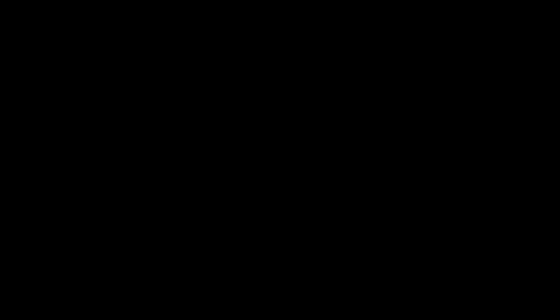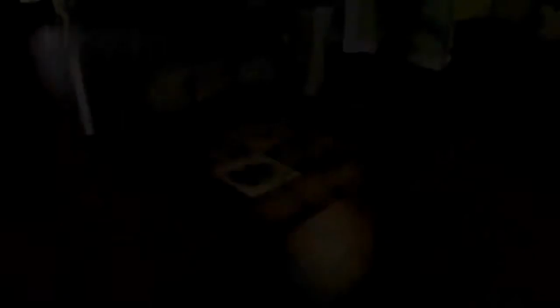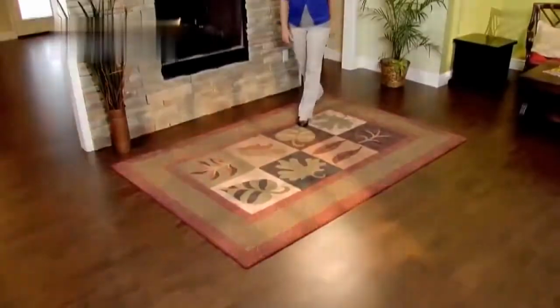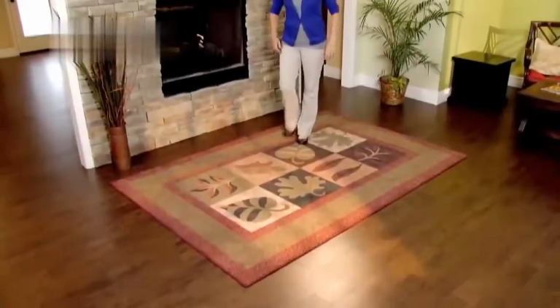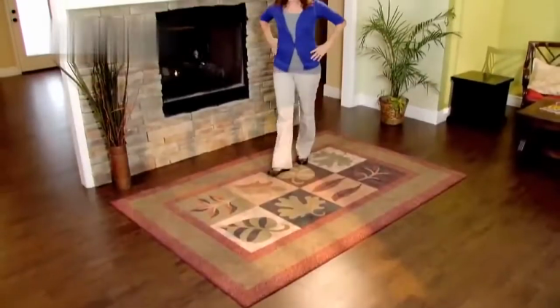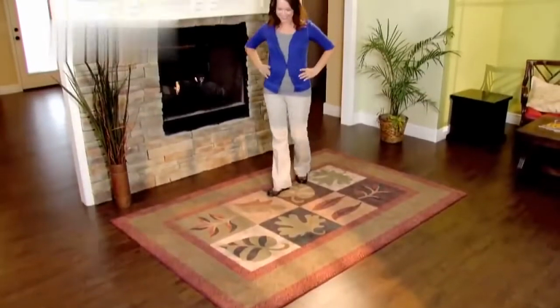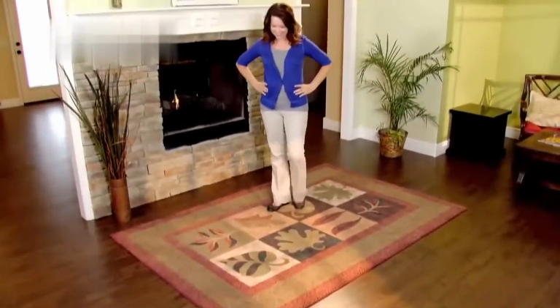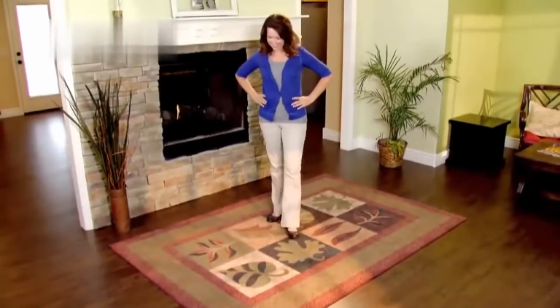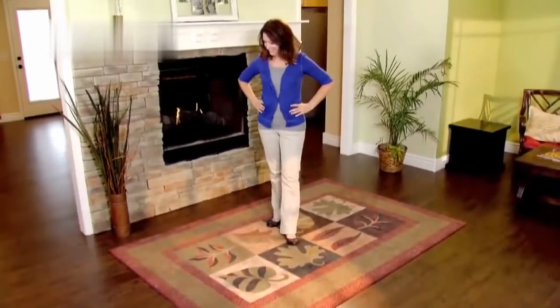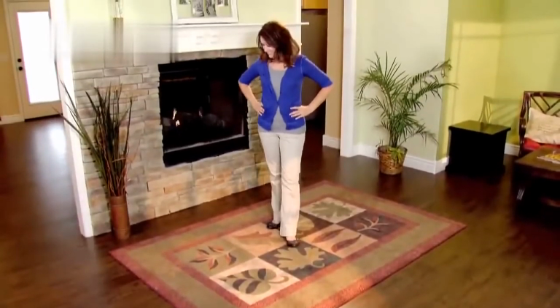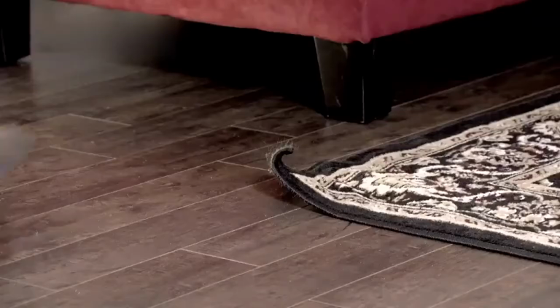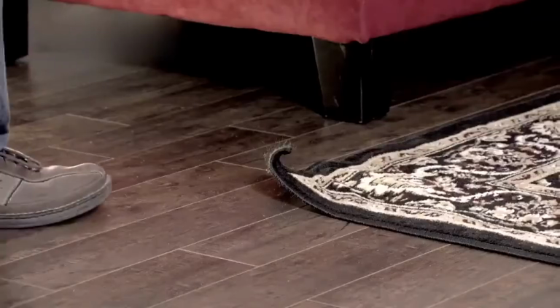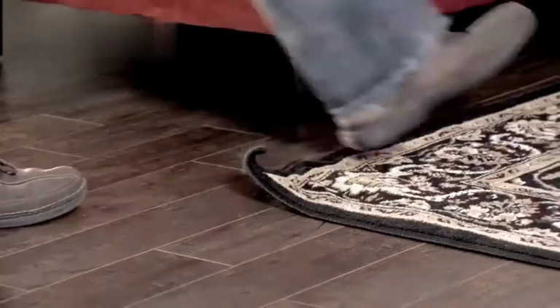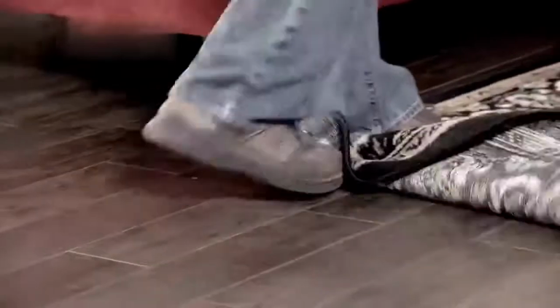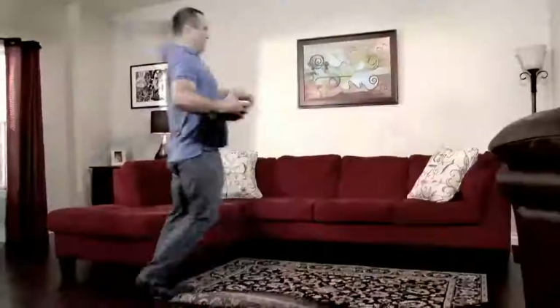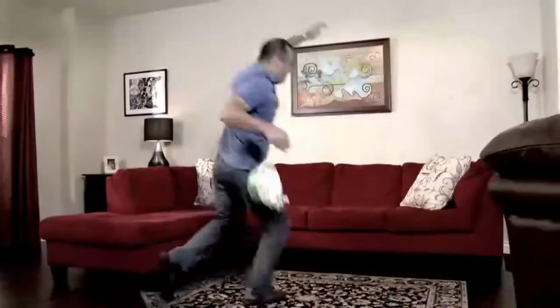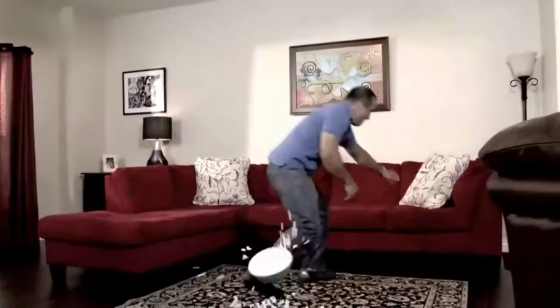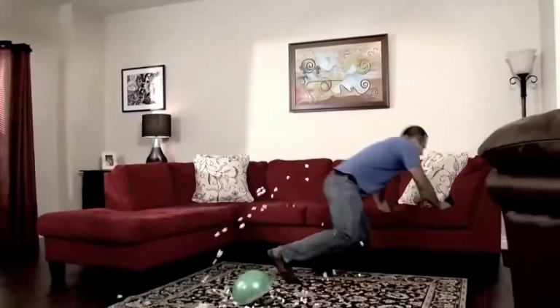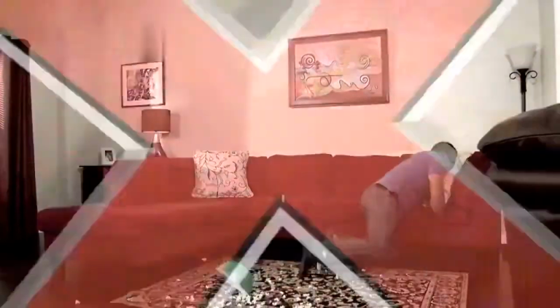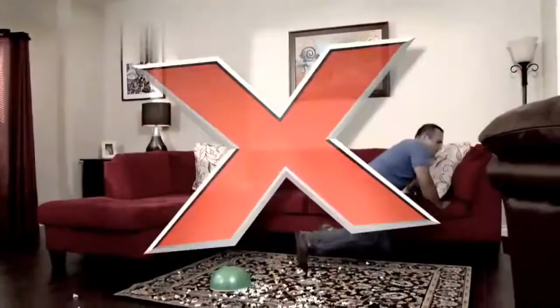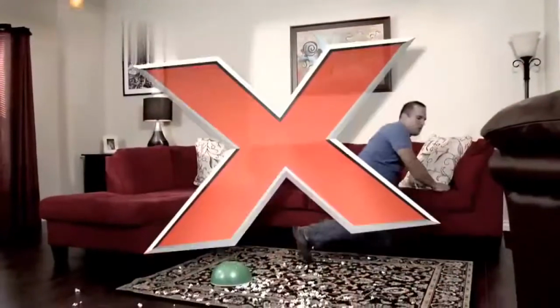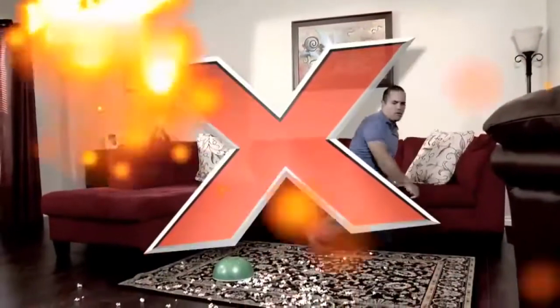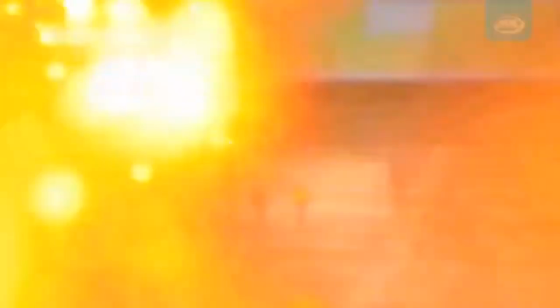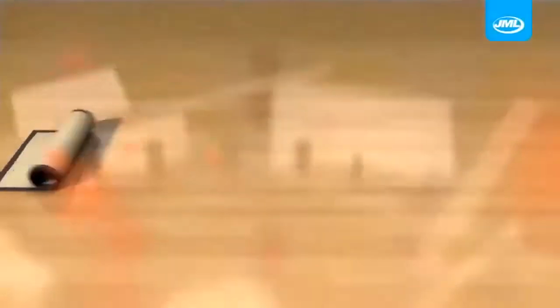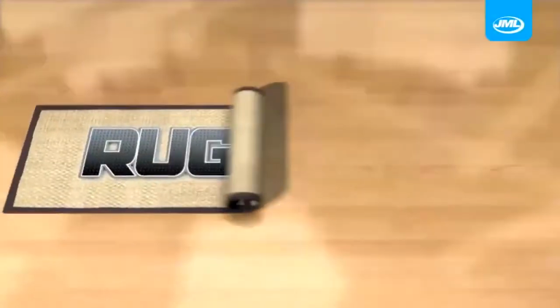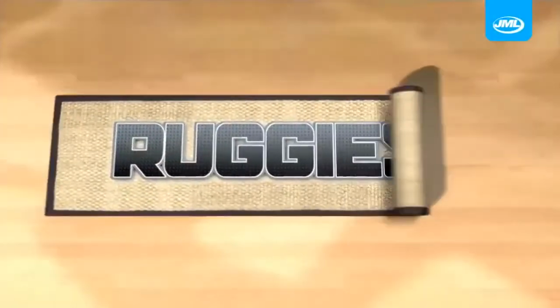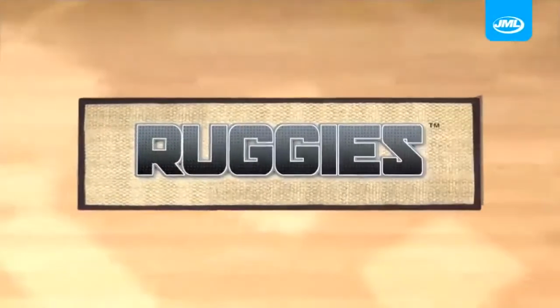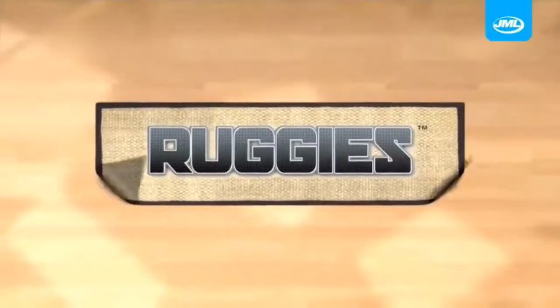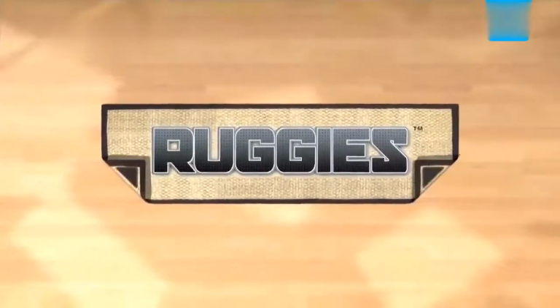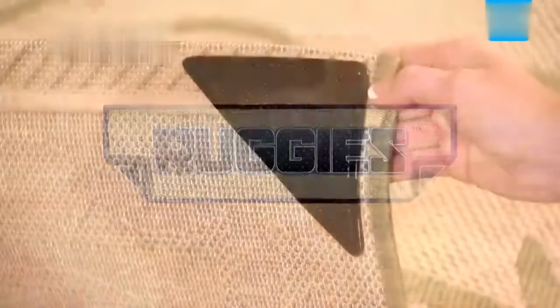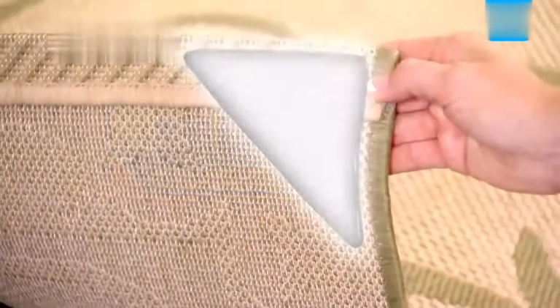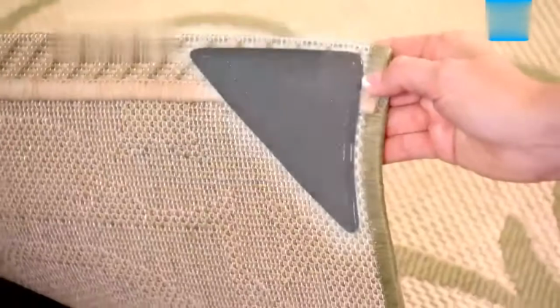Beautiful rugs complement your home decor, but they curl, bunch and slip and can cause you to trip. Not anymore. Introducing Ruggies from JML.